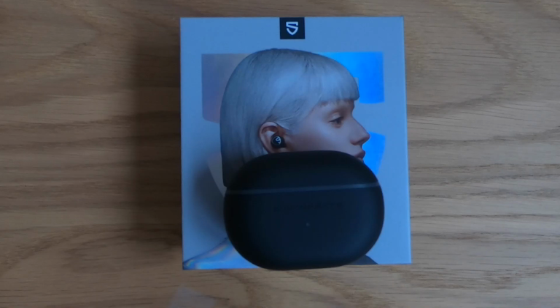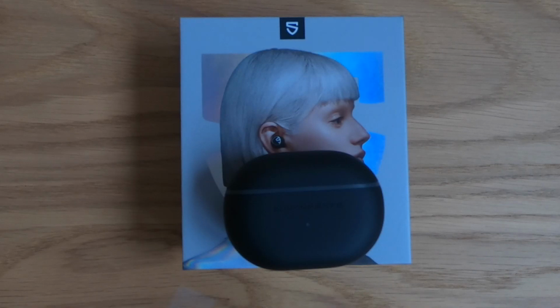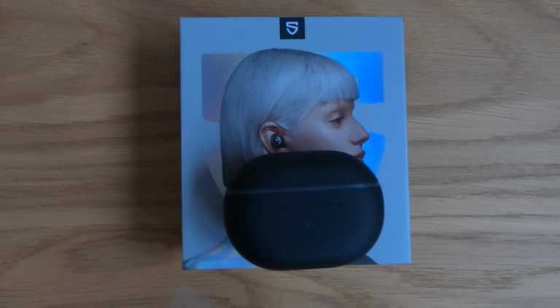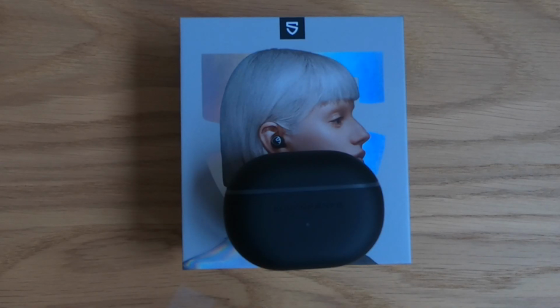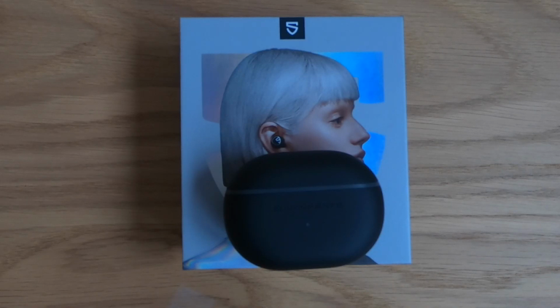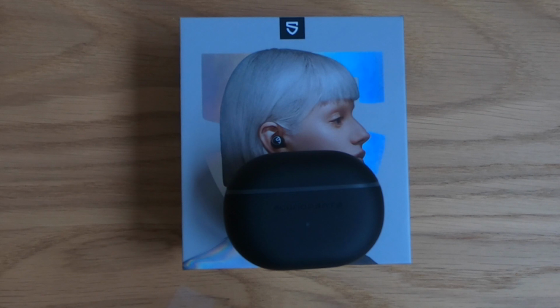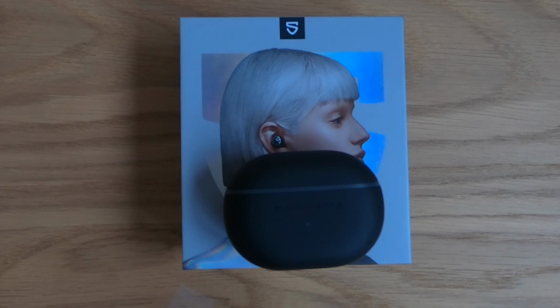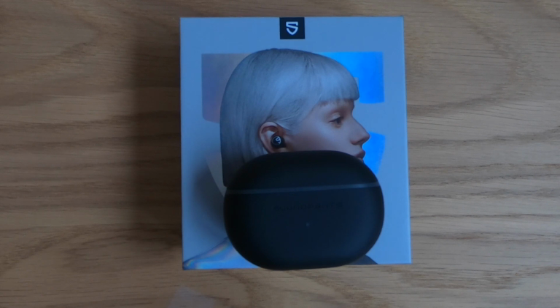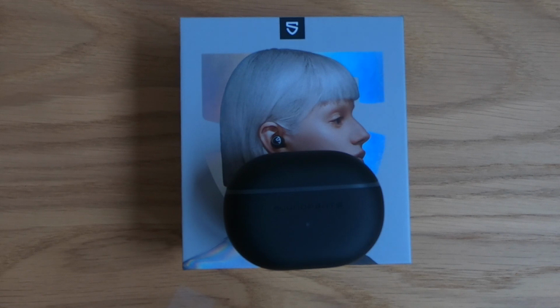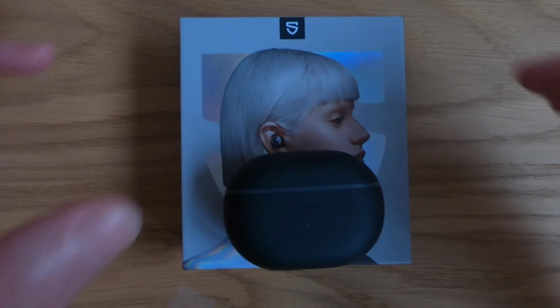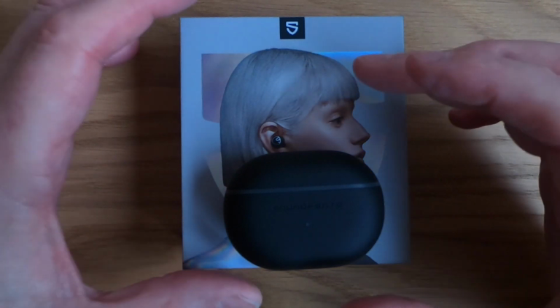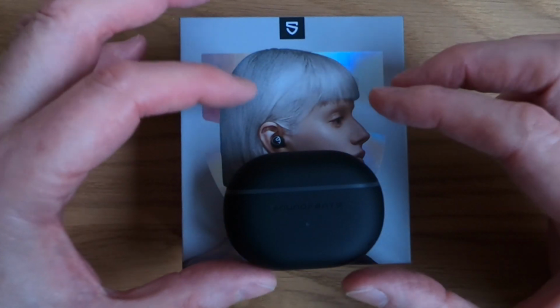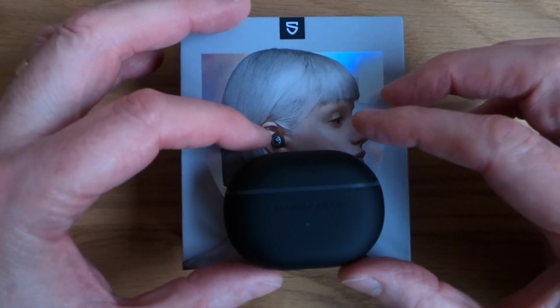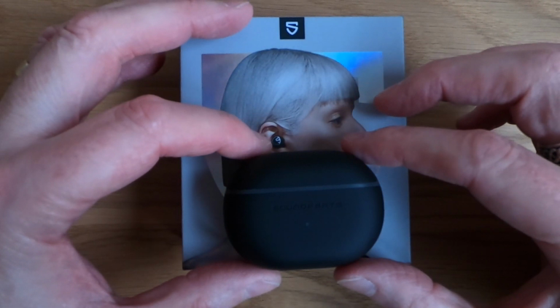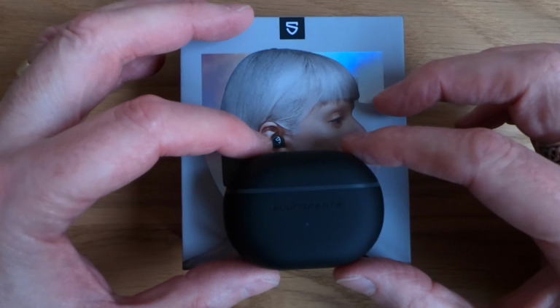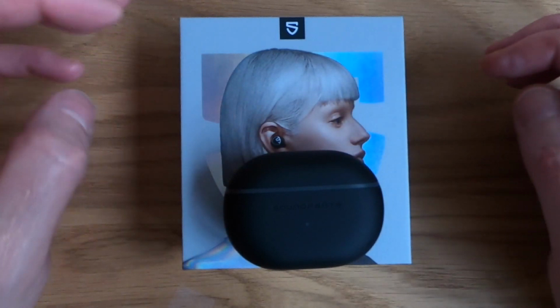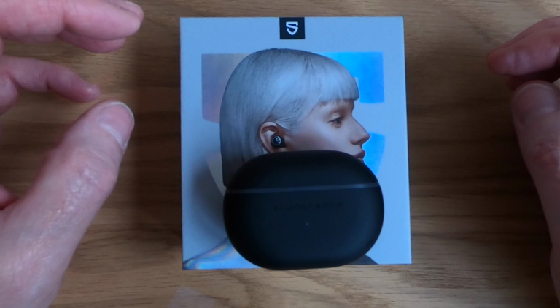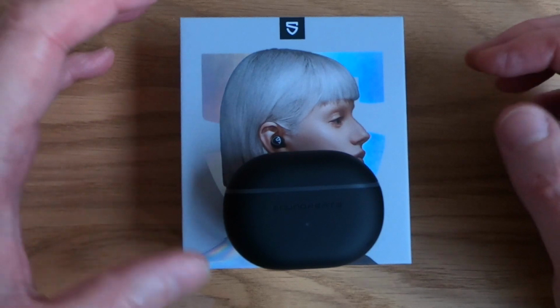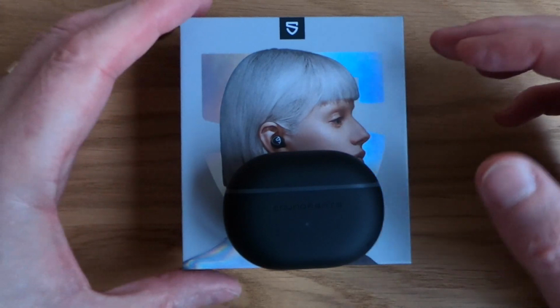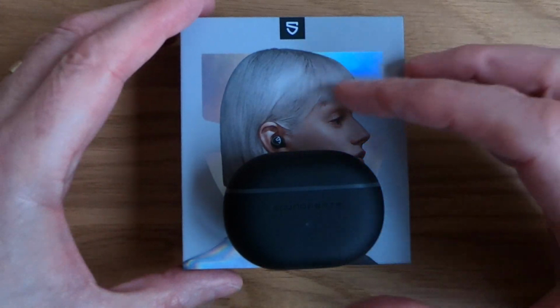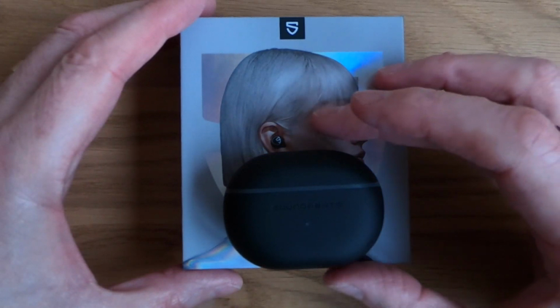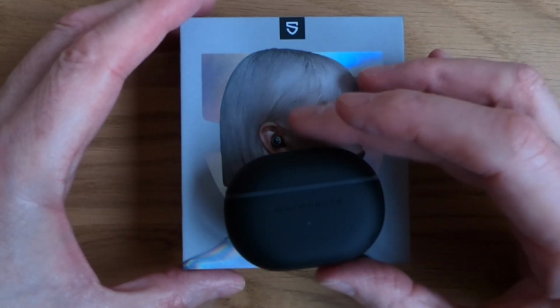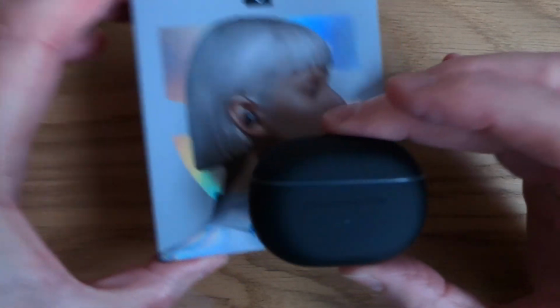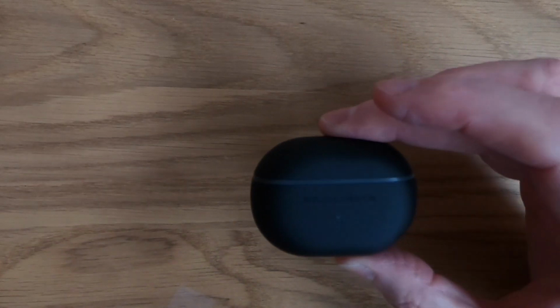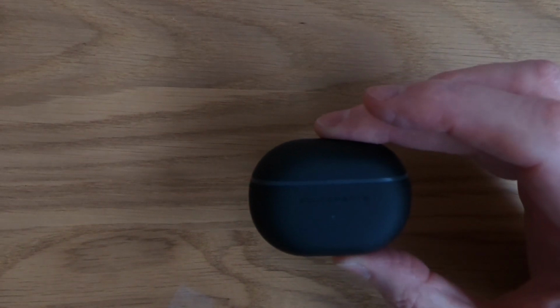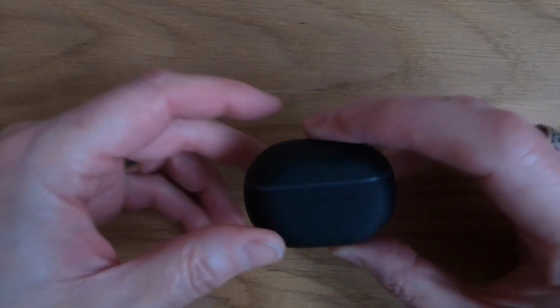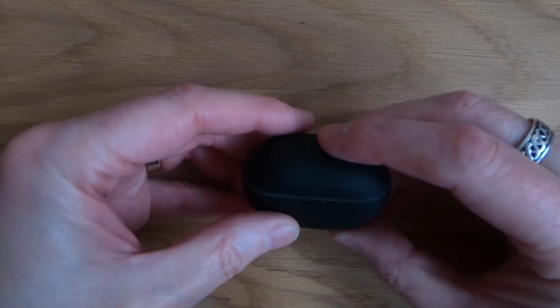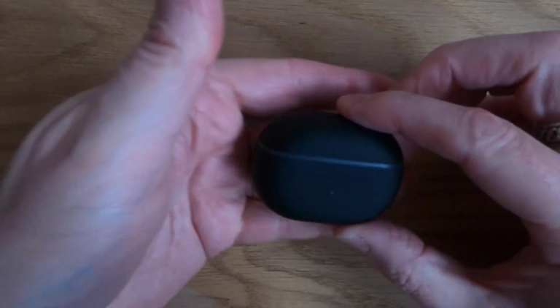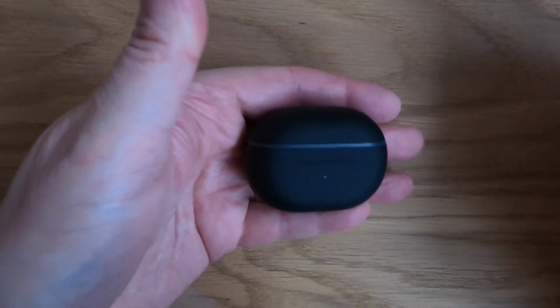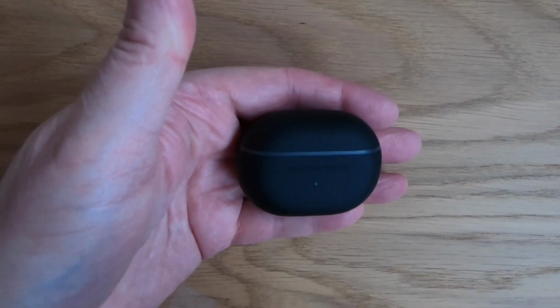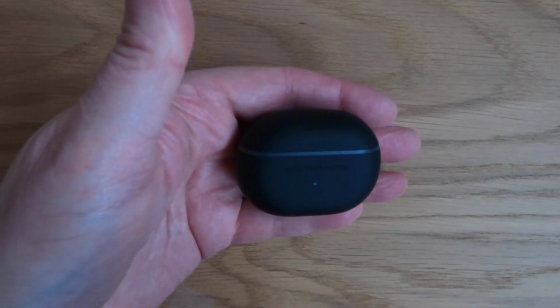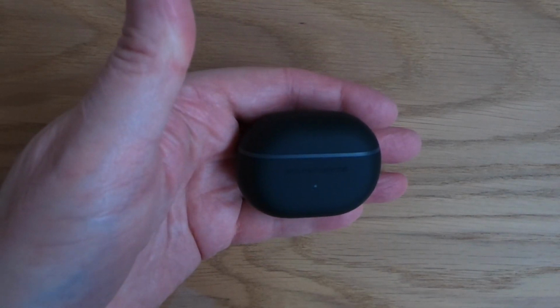Hi there, Mark from UKEDC. Thanks for joining me once again for another video review. Today we're going to be looking at the Soundpeats Mini Pro Hybrid ANC earbuds. Quite a mouthful, but quite a small, compact case it comes in.